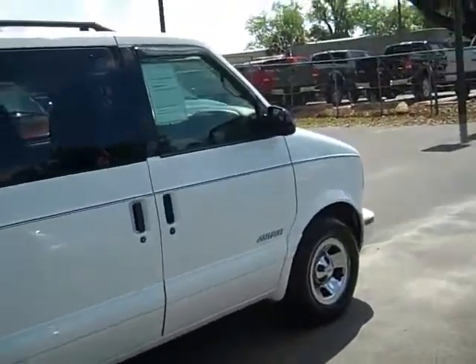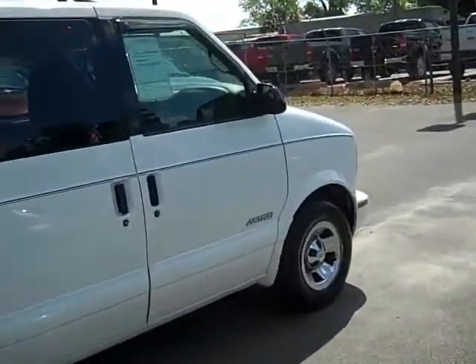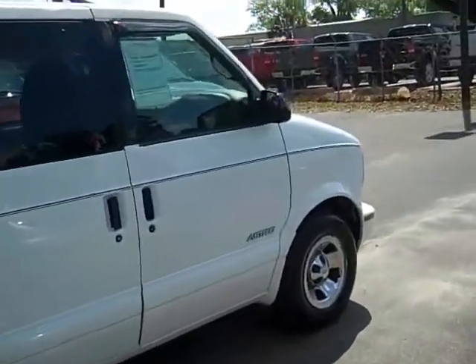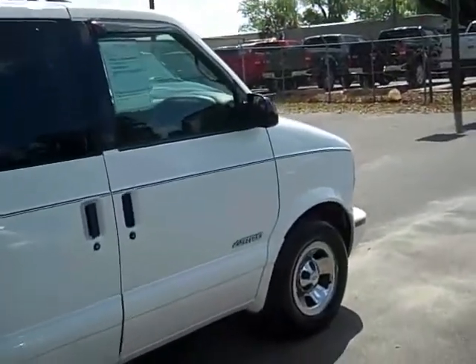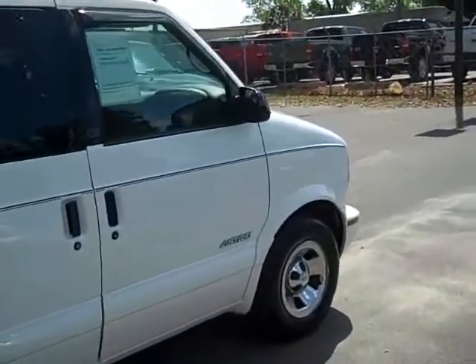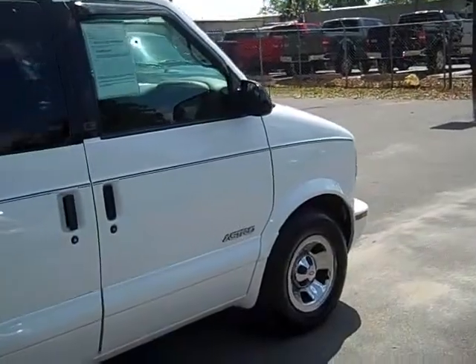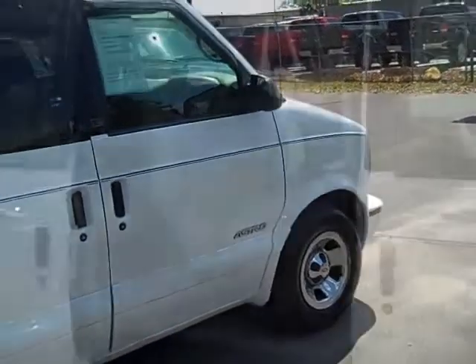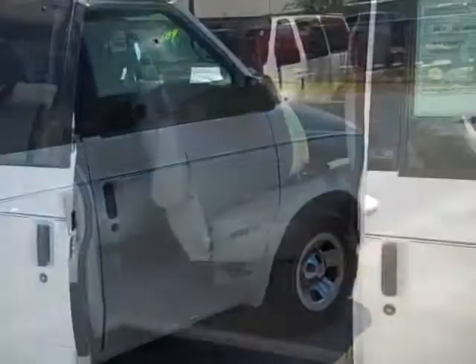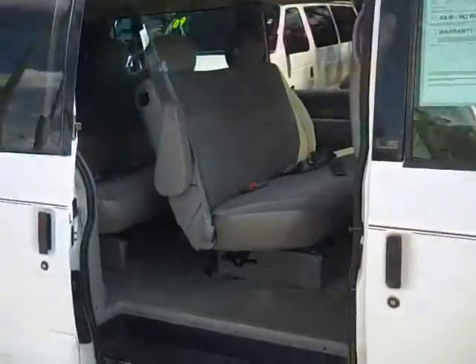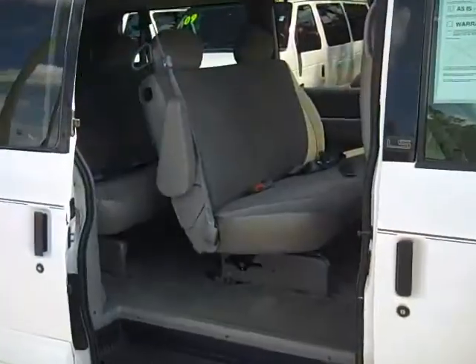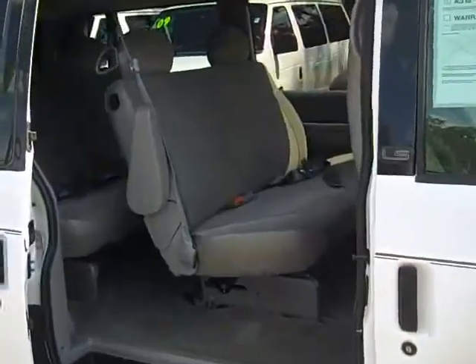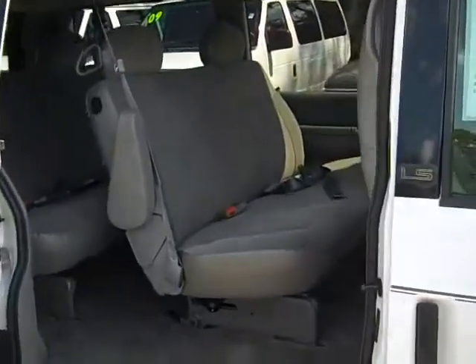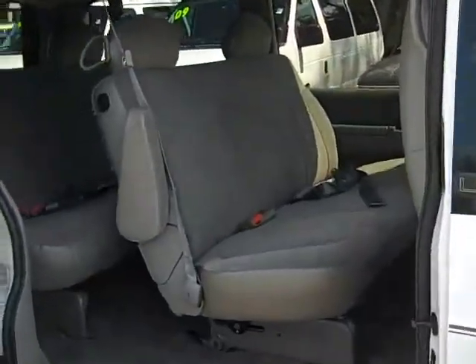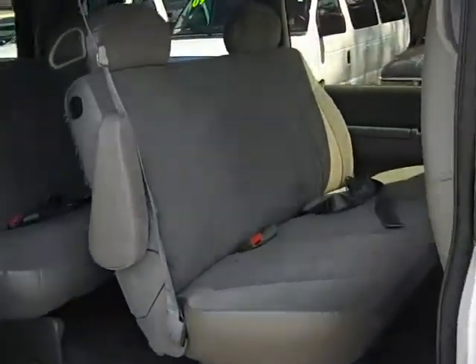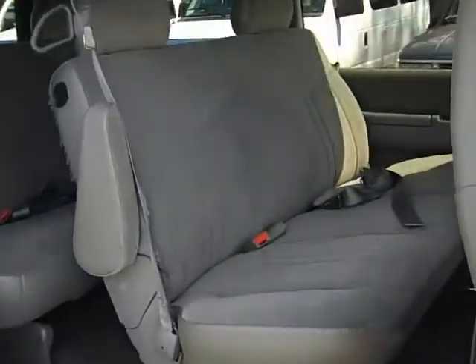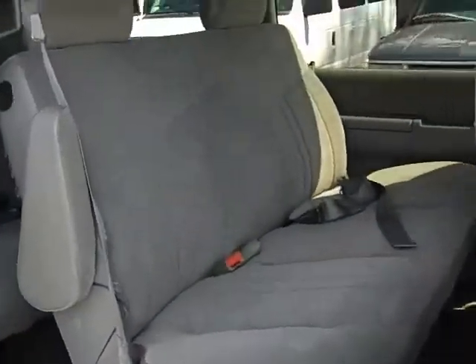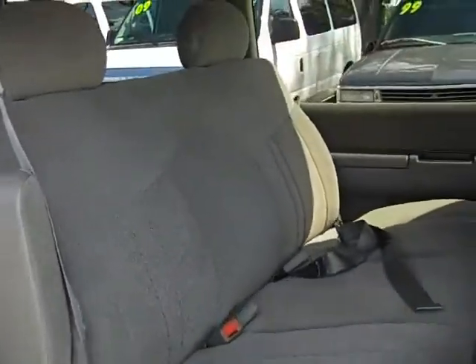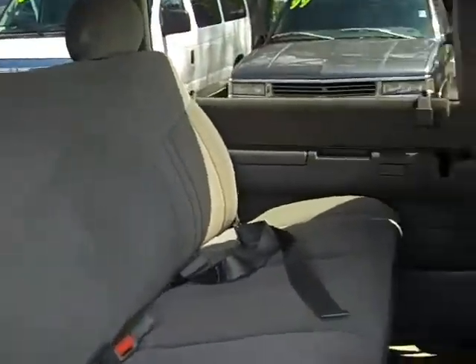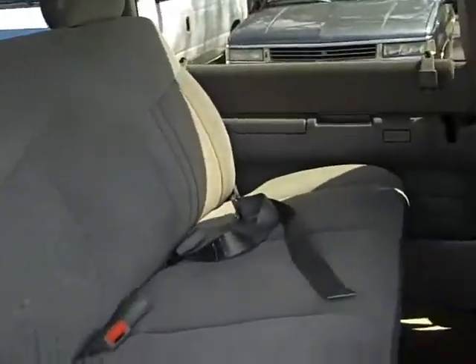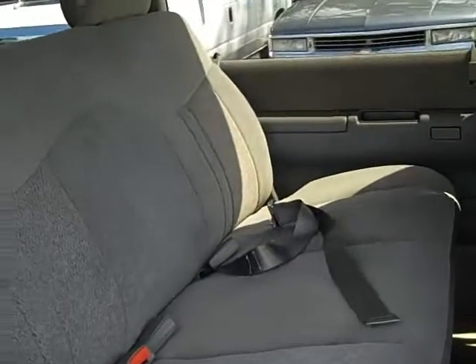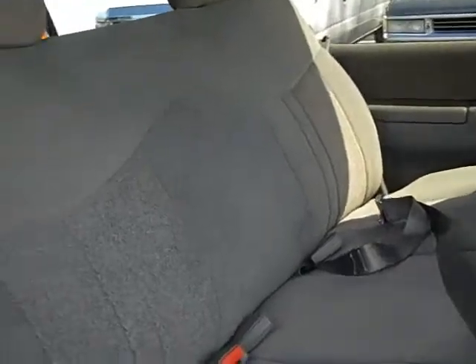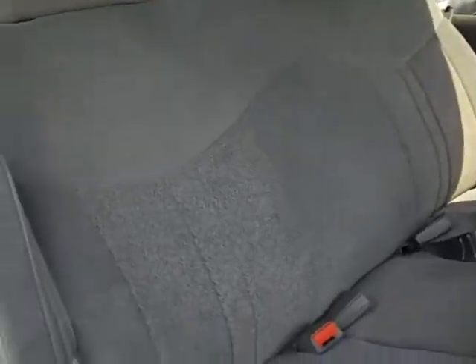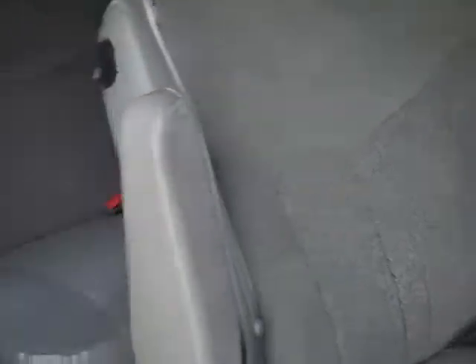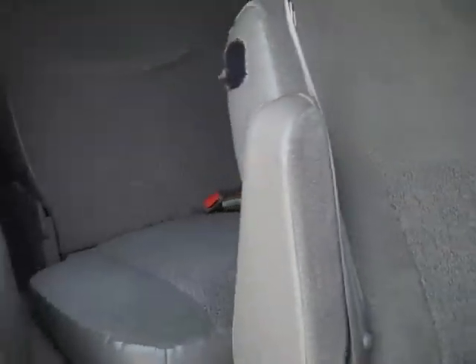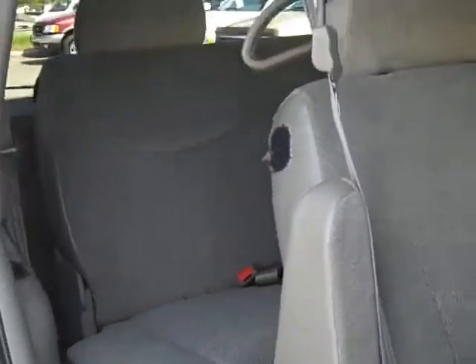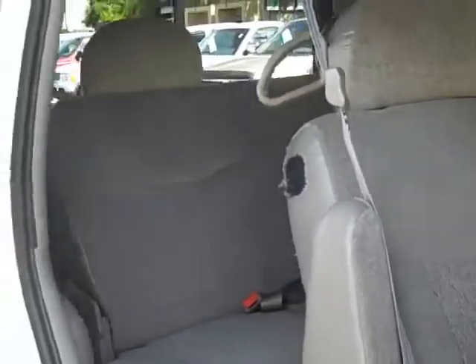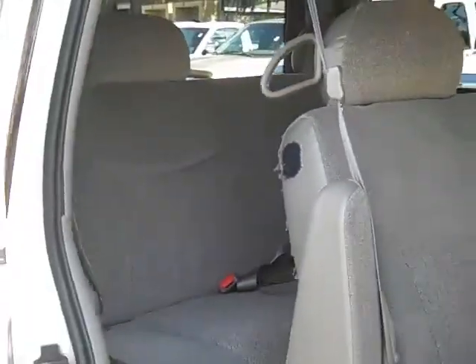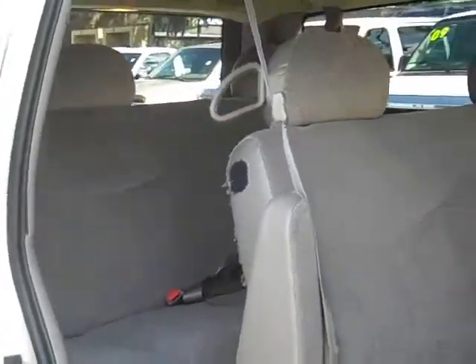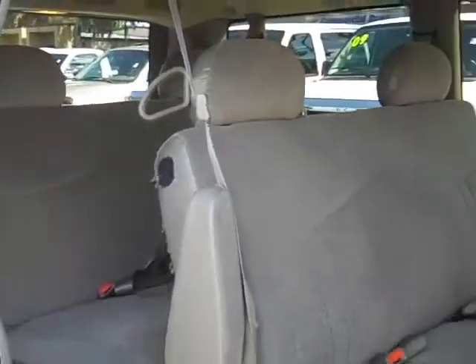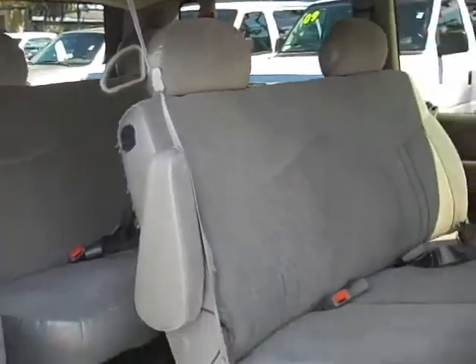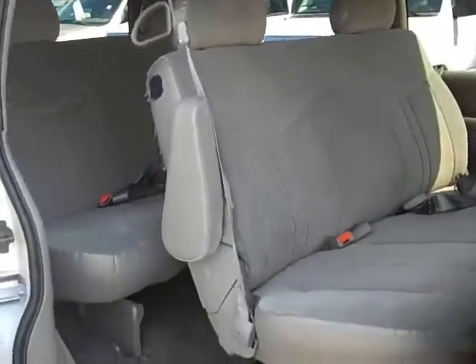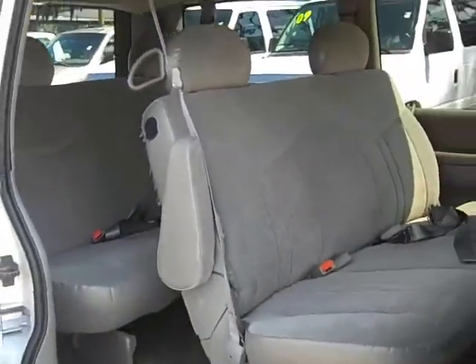Why don't we take a look at the inside now? Here we are on the inside of the van. I'm going to start in the back seats just to show you how many people can actually fit. A total of six people can fit back here. That's pretty cool.